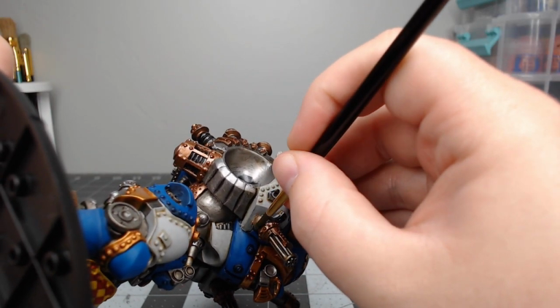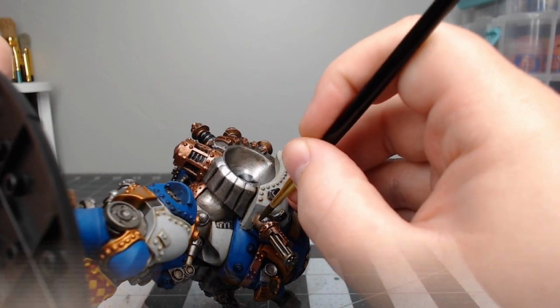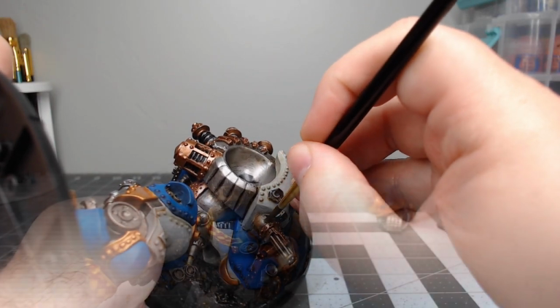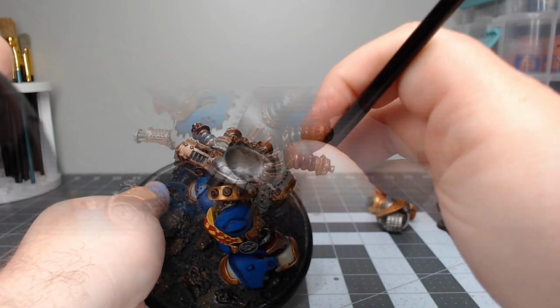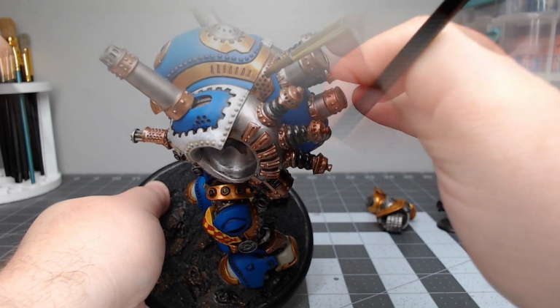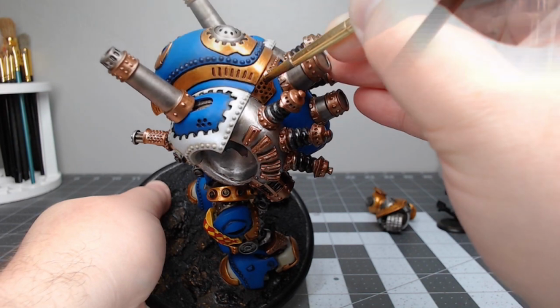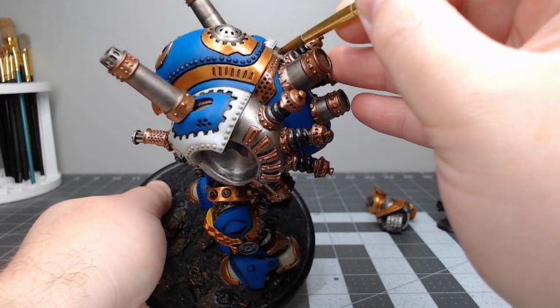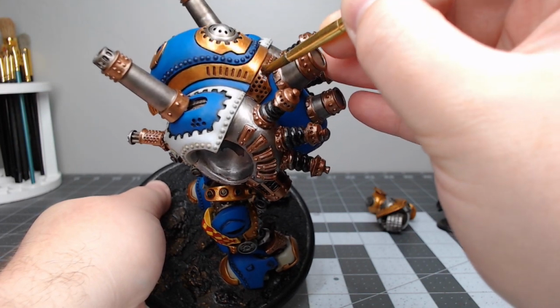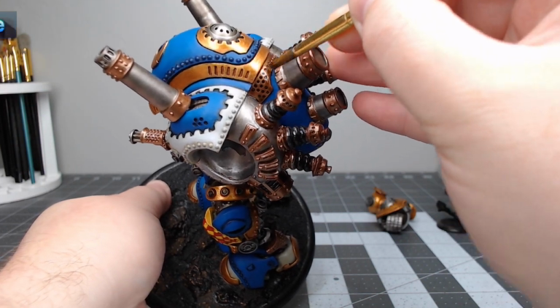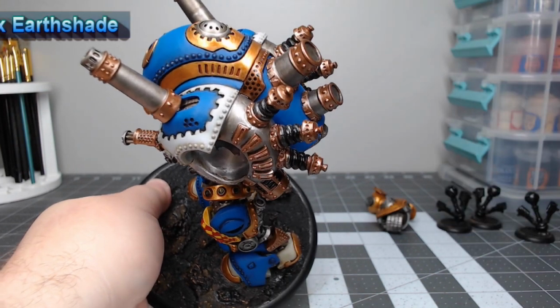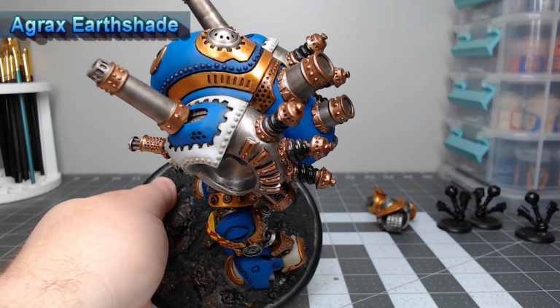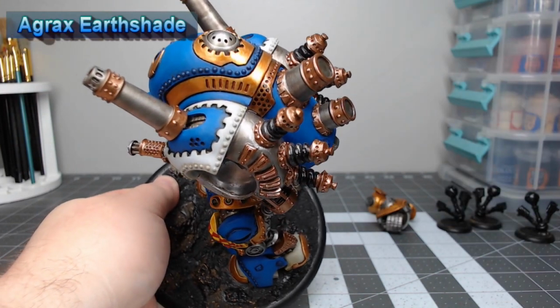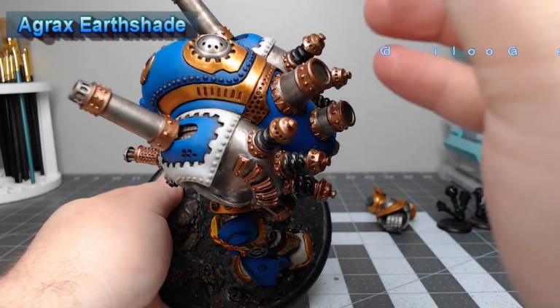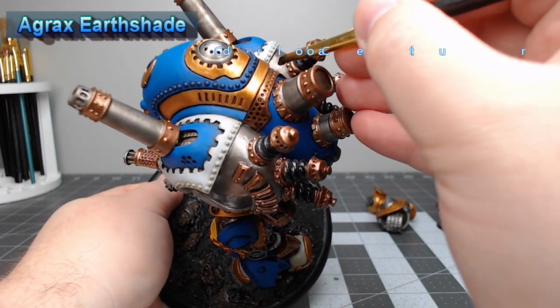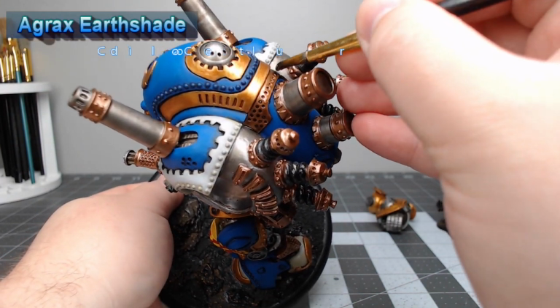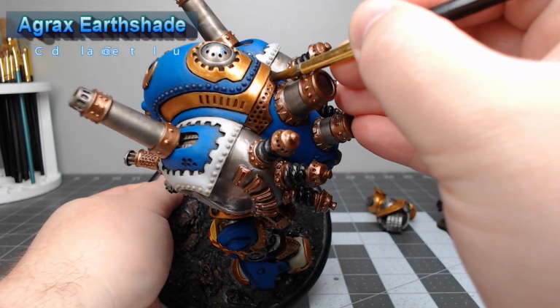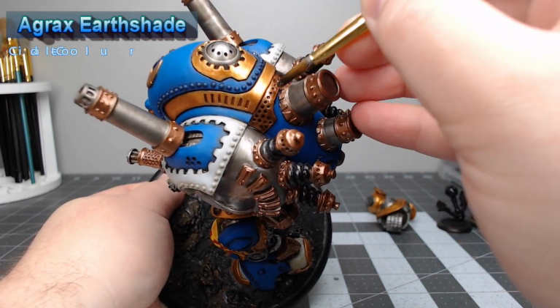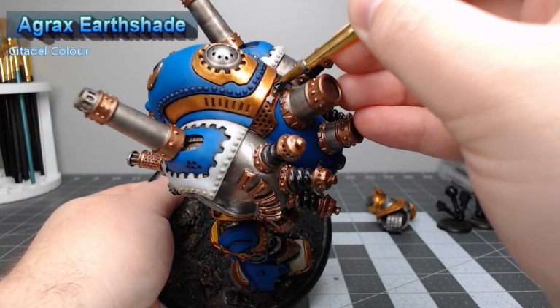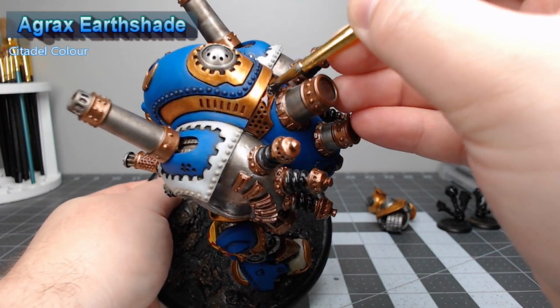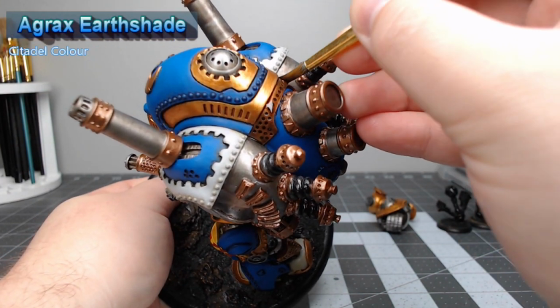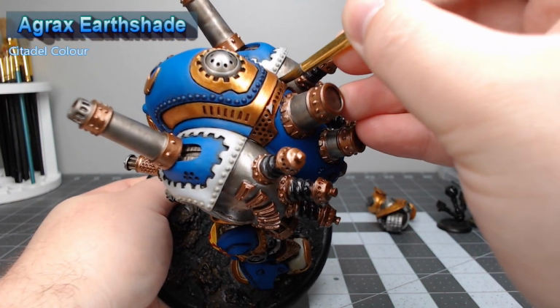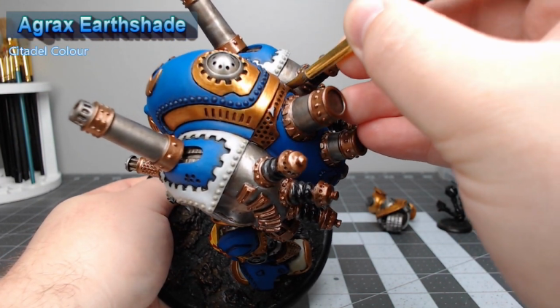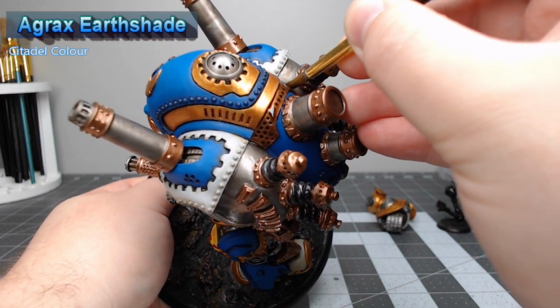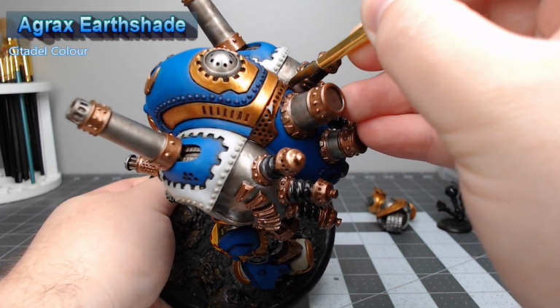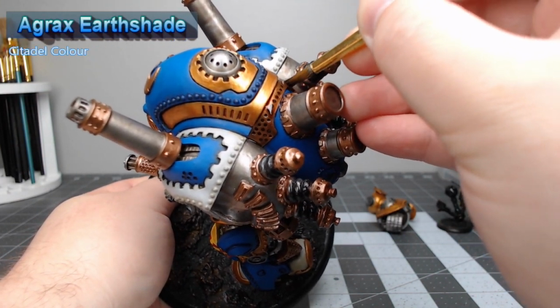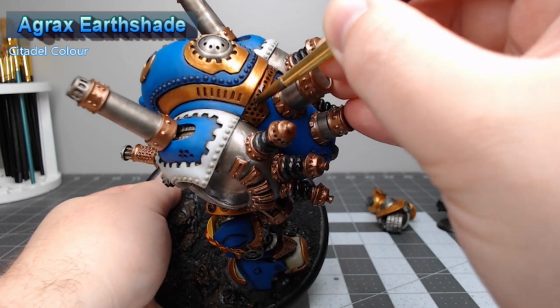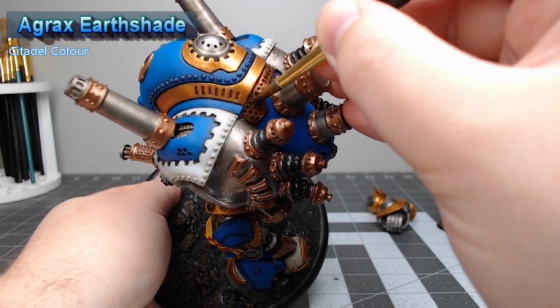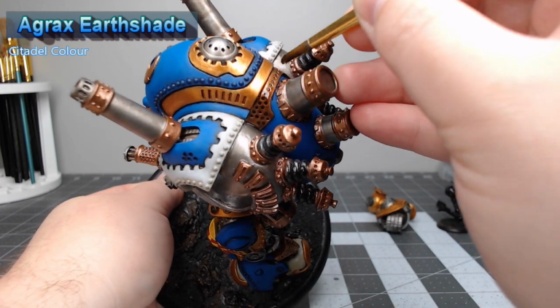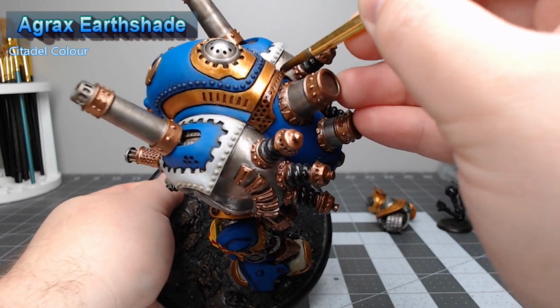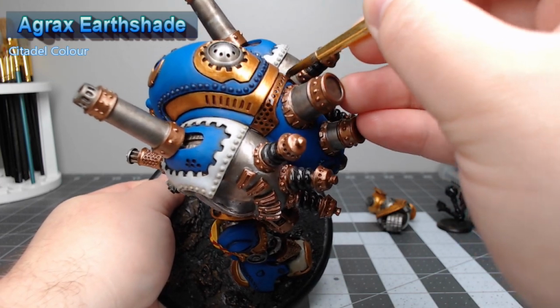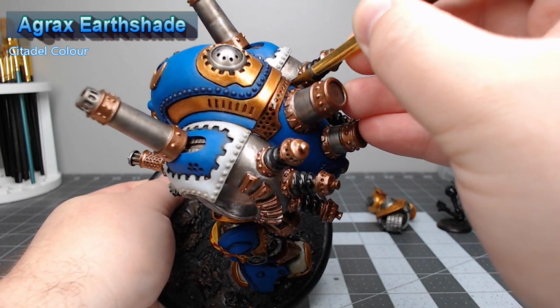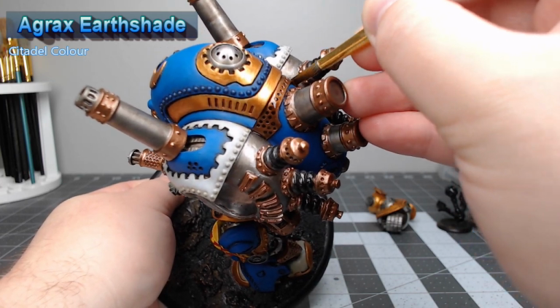We're going to shade both the copper and the brass we just painted using Agrax Earthshade. We don't want to go too heavy here because we don't want to darken these colors down too much.